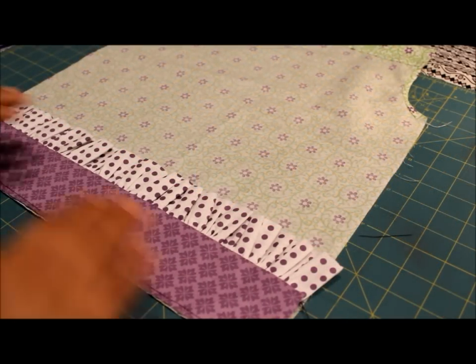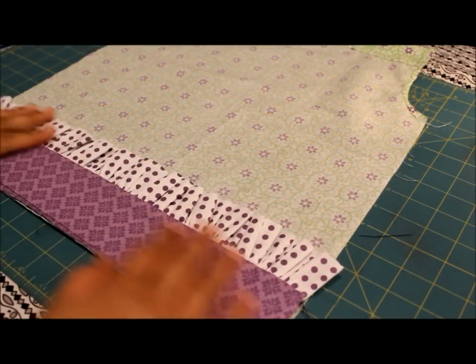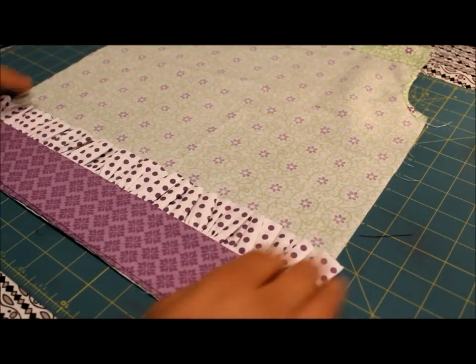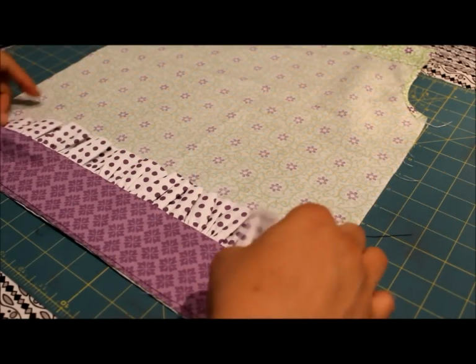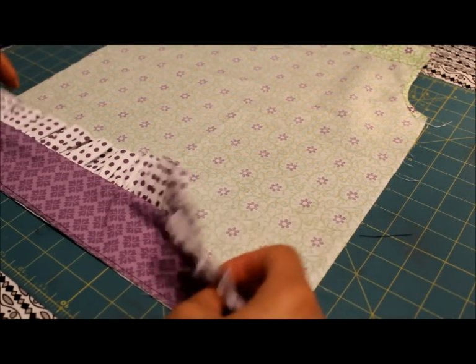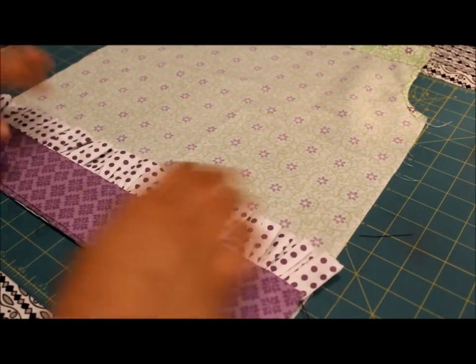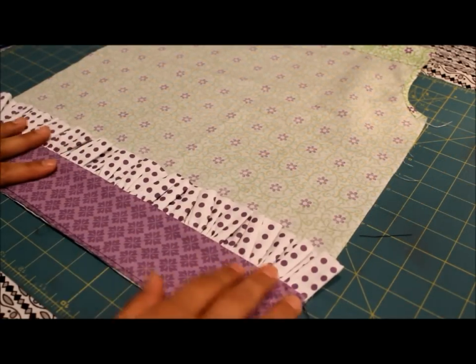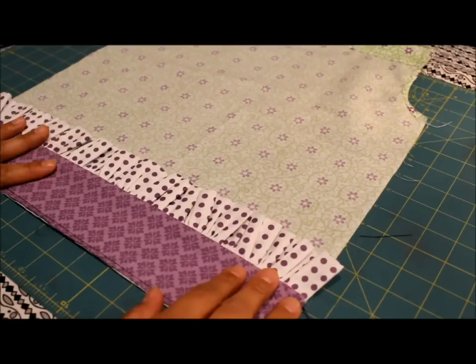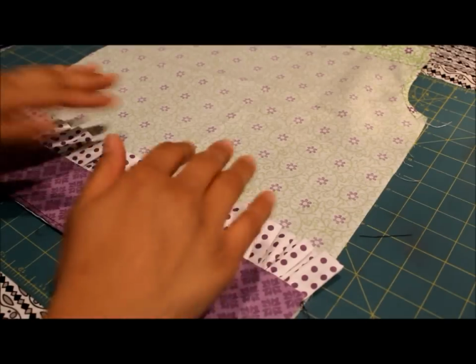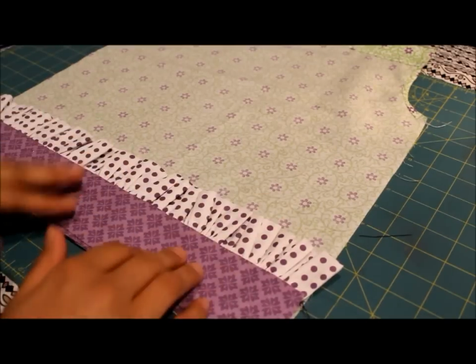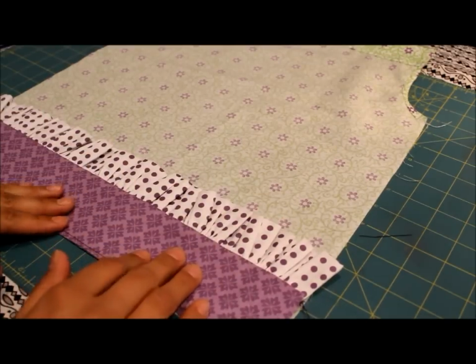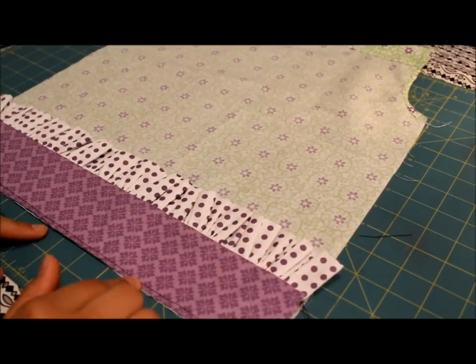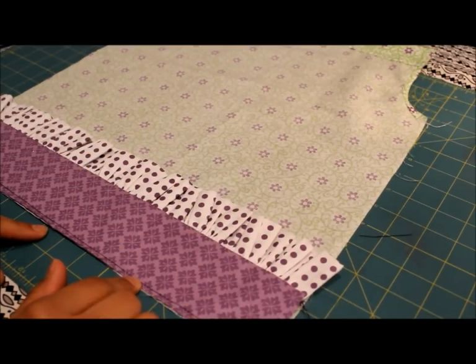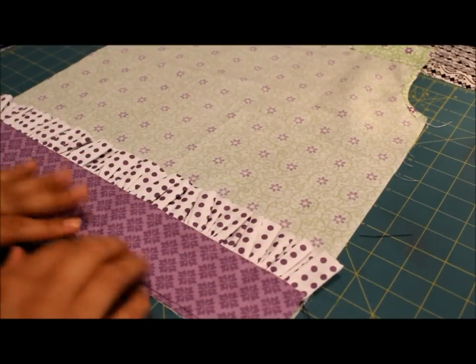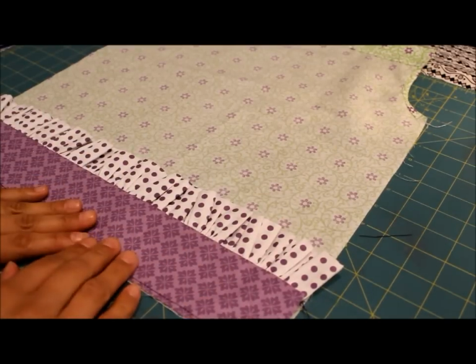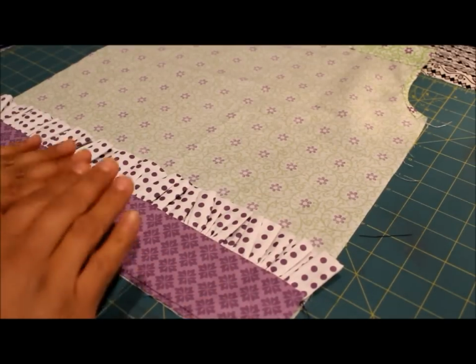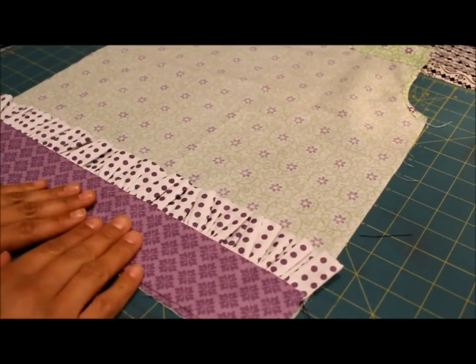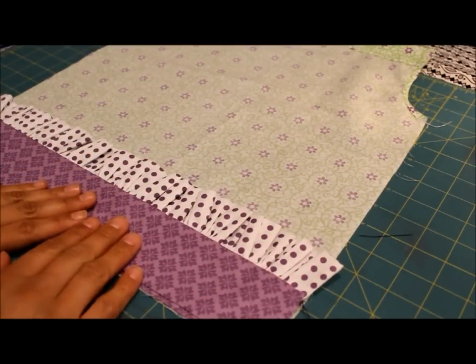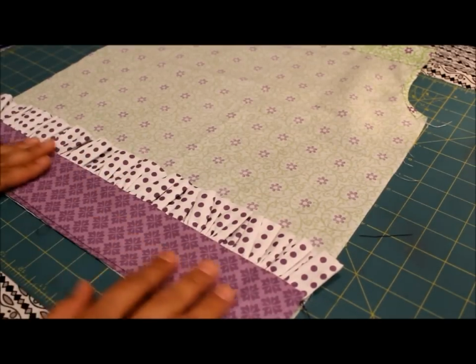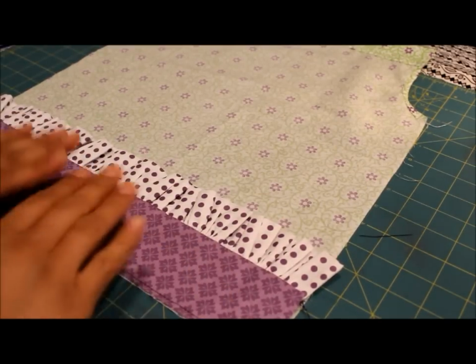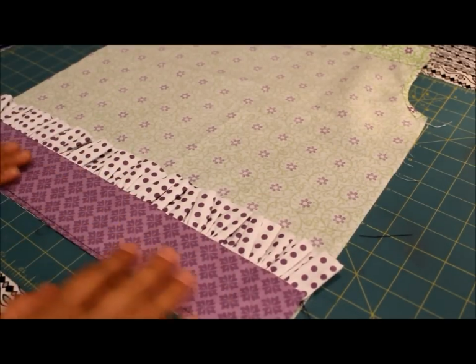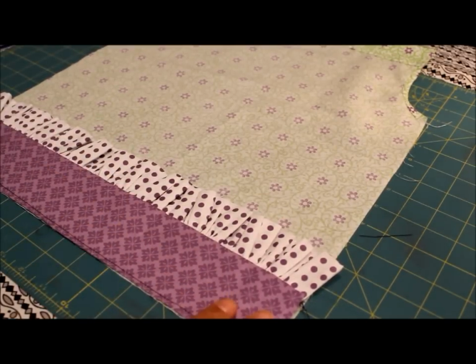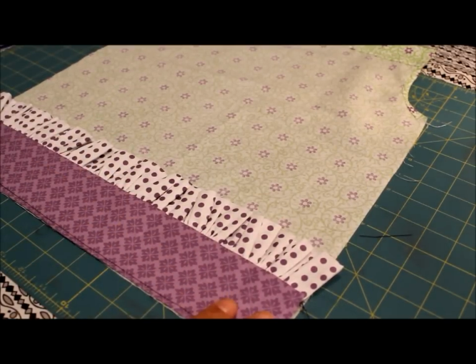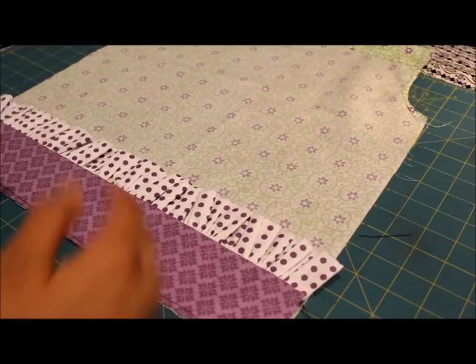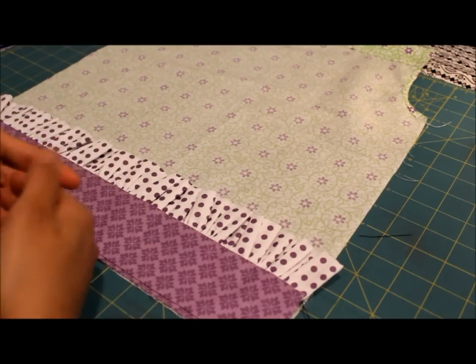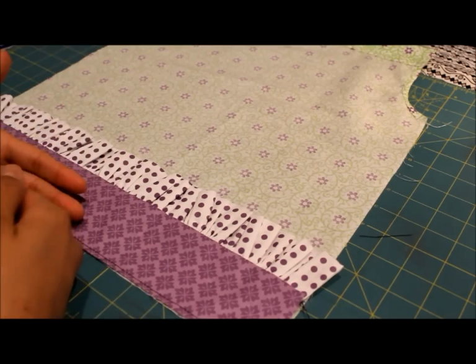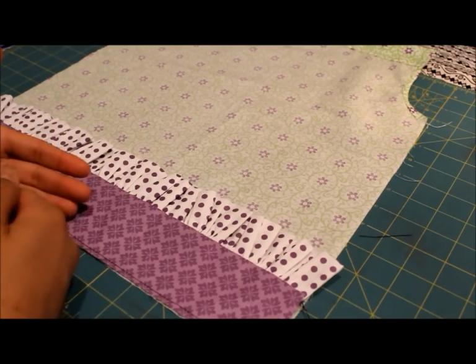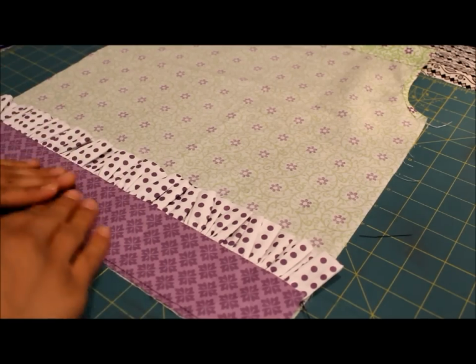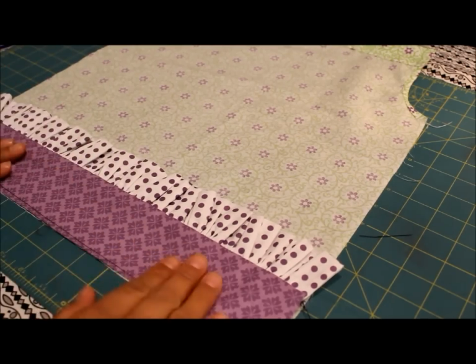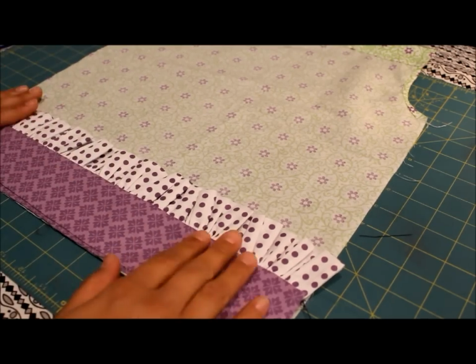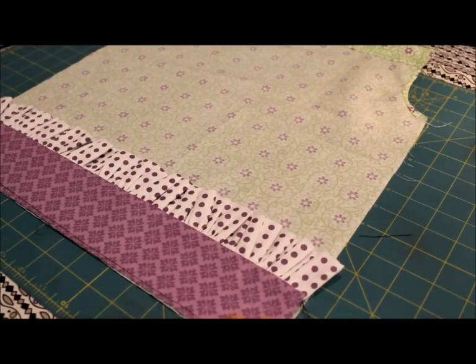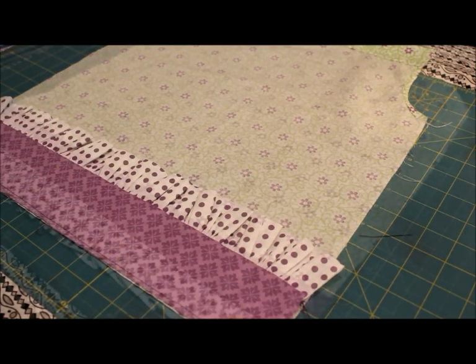Once your ruffle is complete, the next step is to add it to the body of the dress. I haven't gone through all the steps in this video, but my pattern walks you through everything. Remember, we always use French seams so you get that clean look on both the inside and outside of the dress.